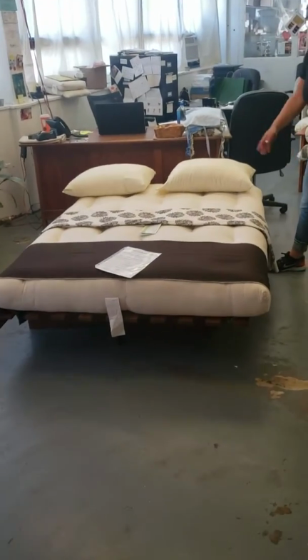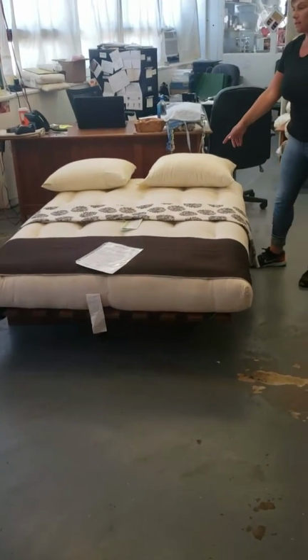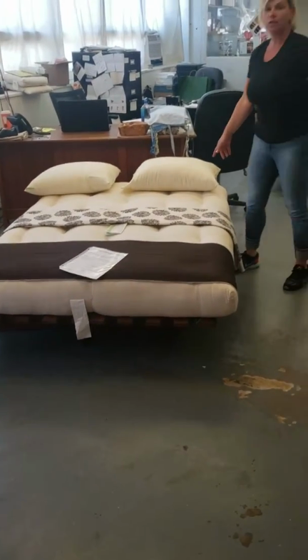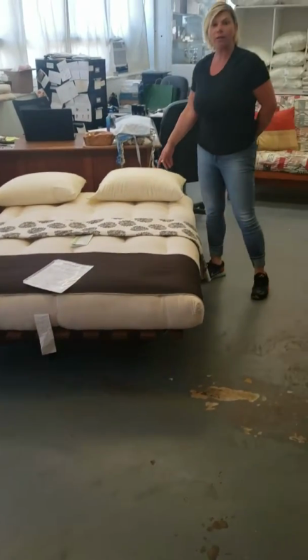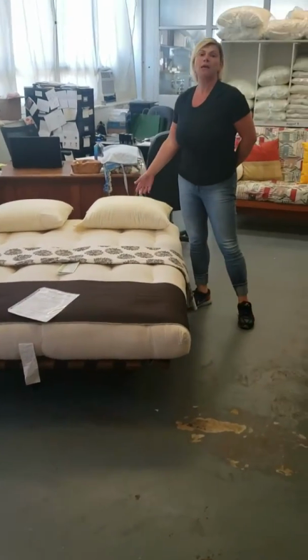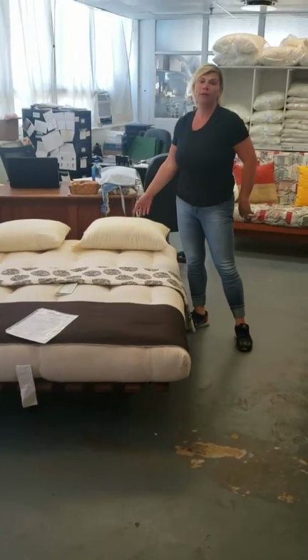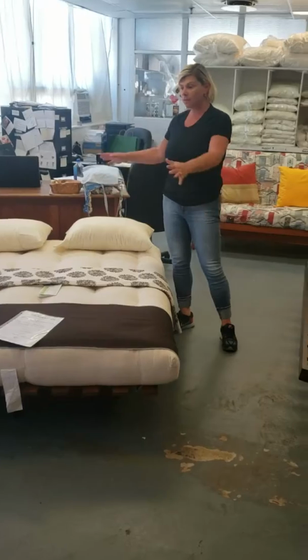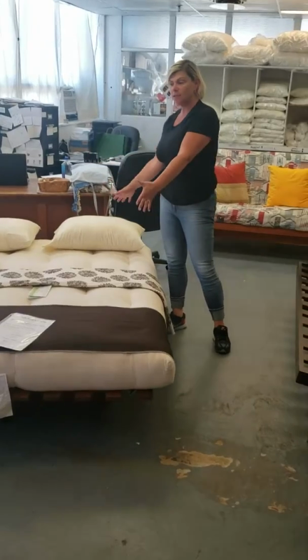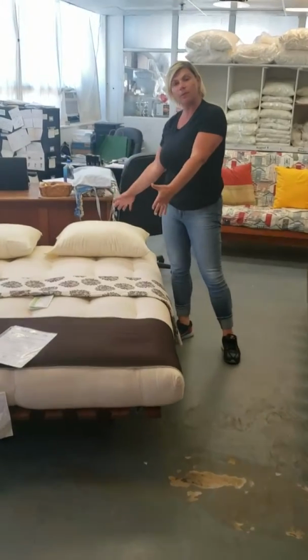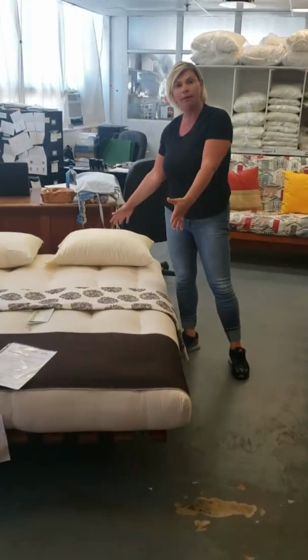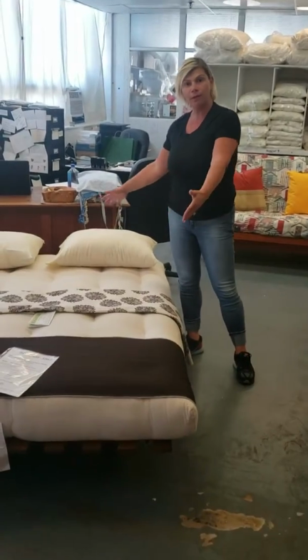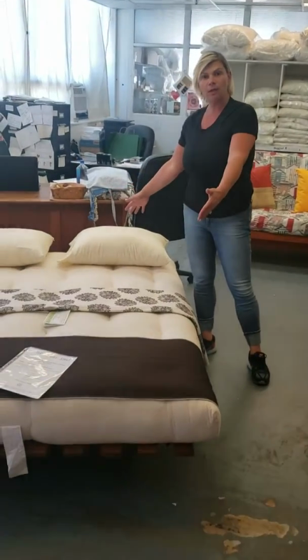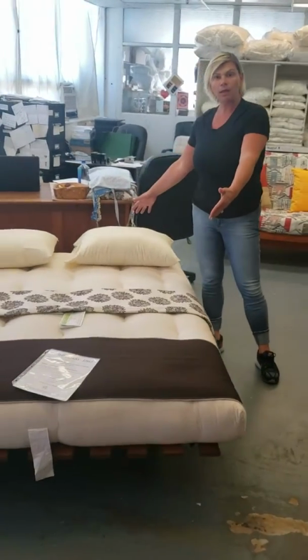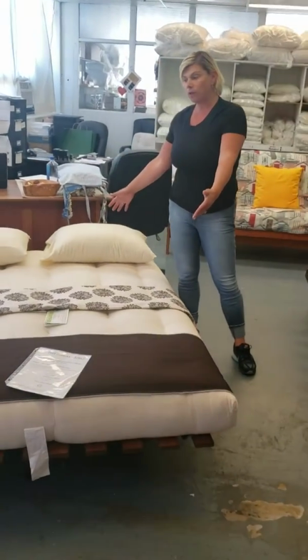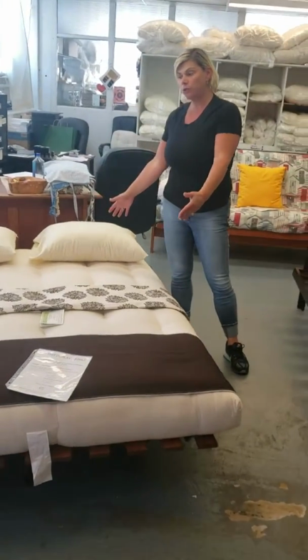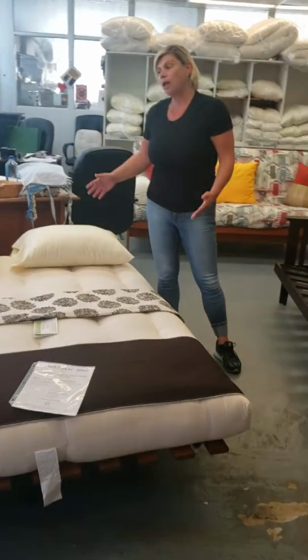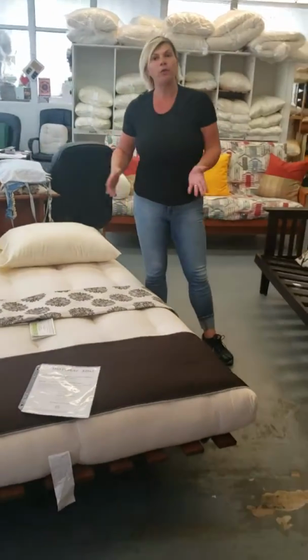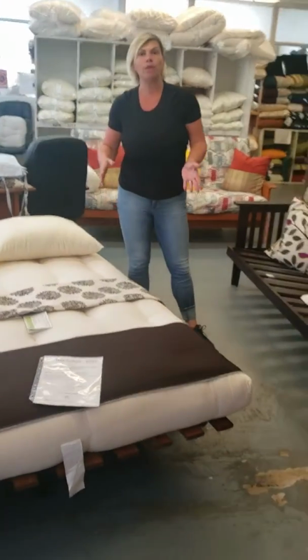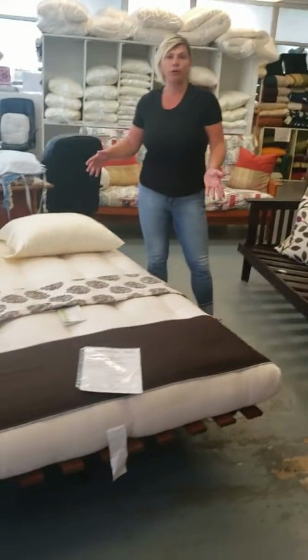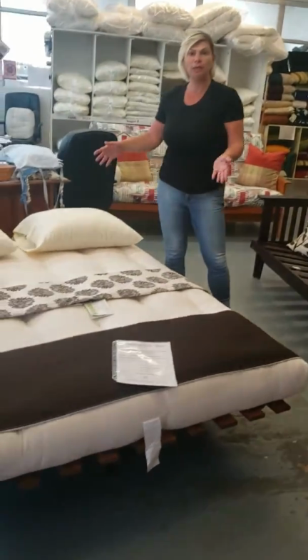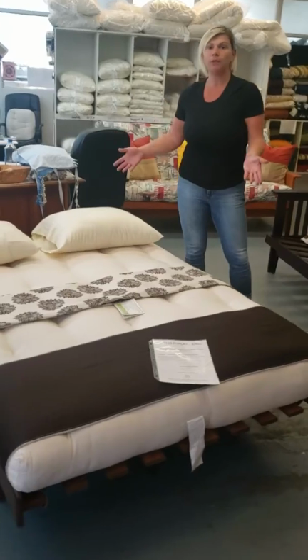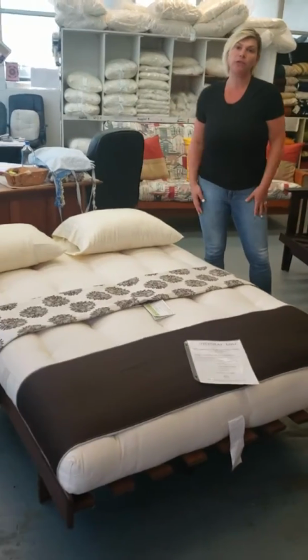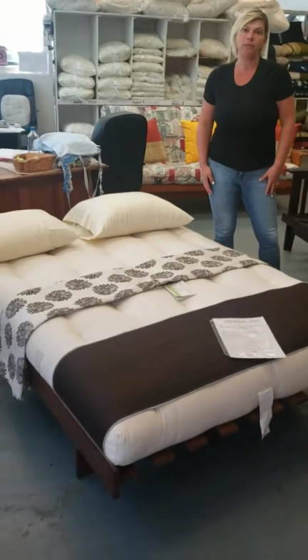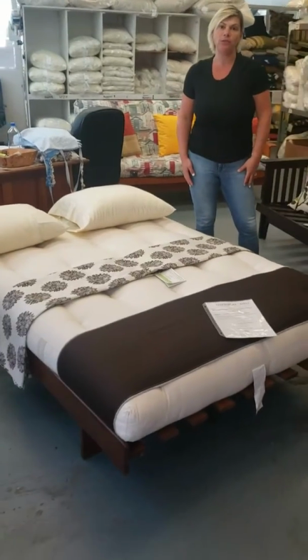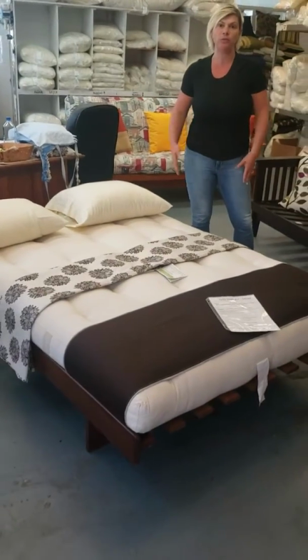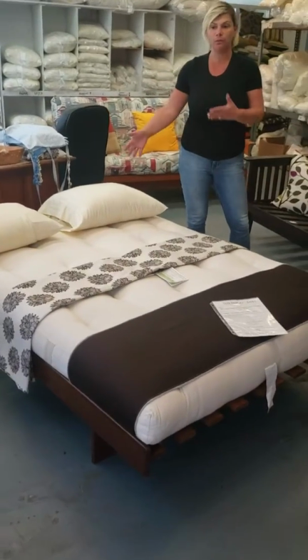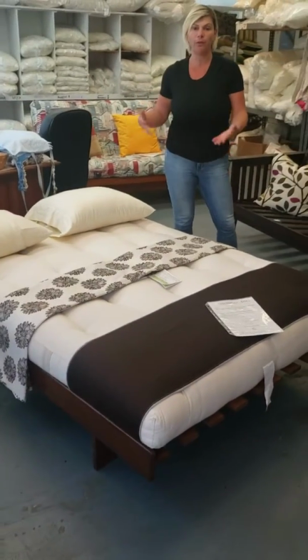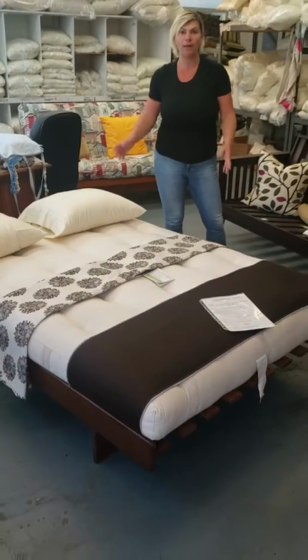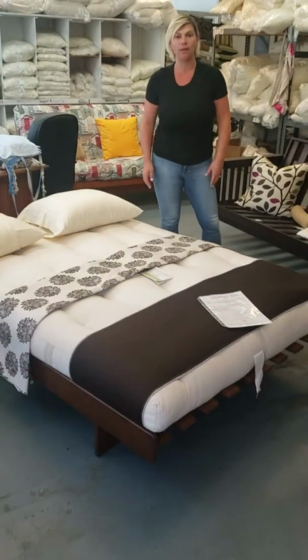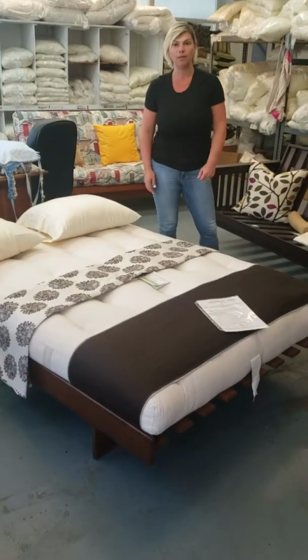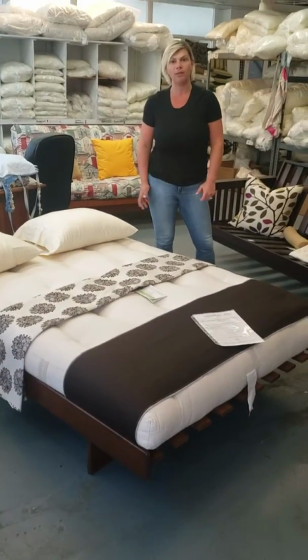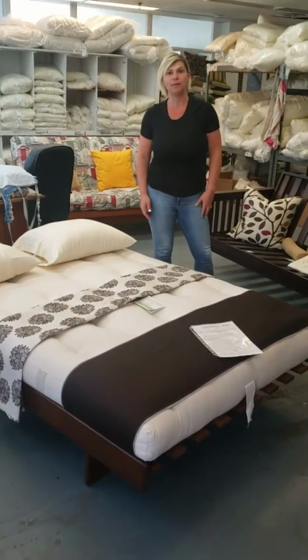This is an Ash L futon frame. This is a double that we have in our store. I know you're looking for the queen, but the queen is just as easy to put away and to assemble and disassemble.